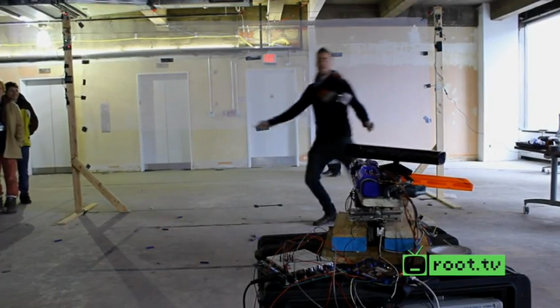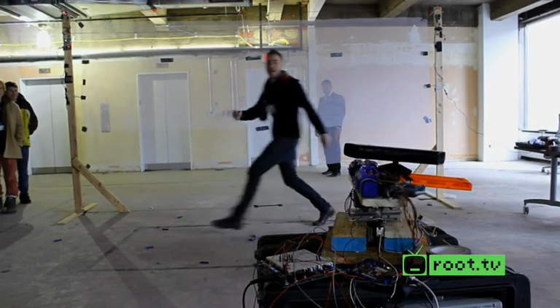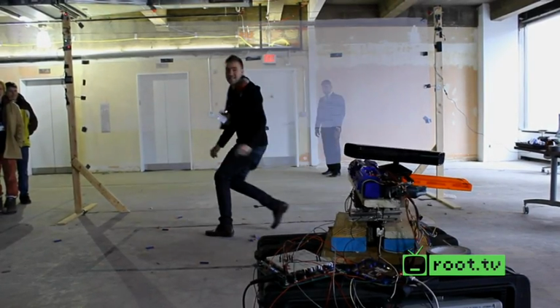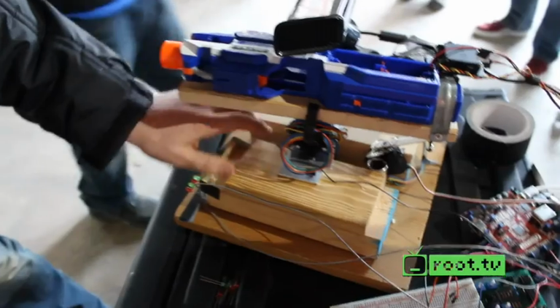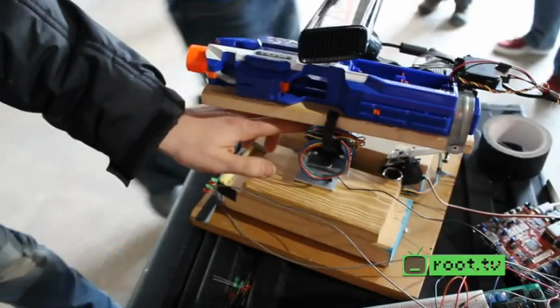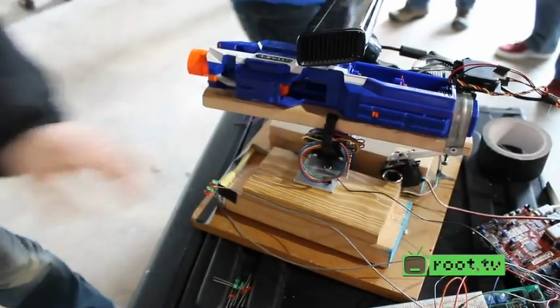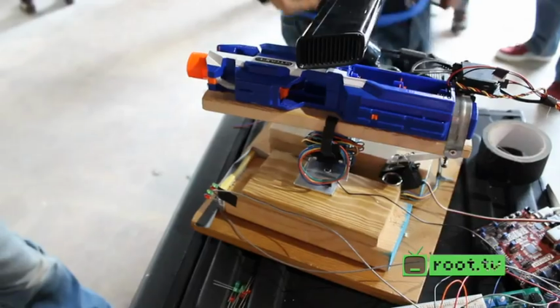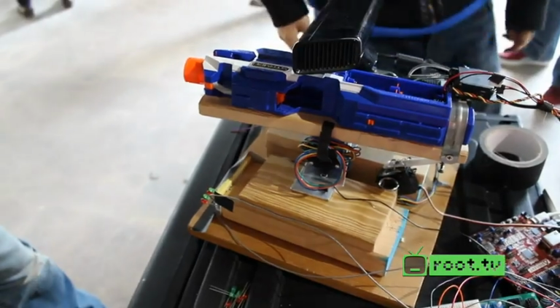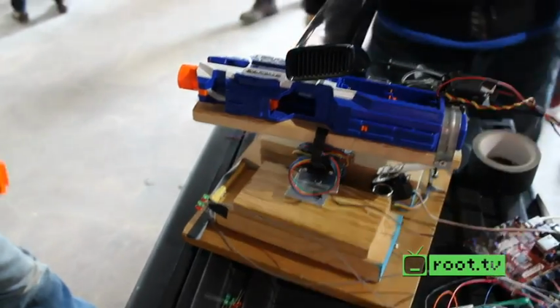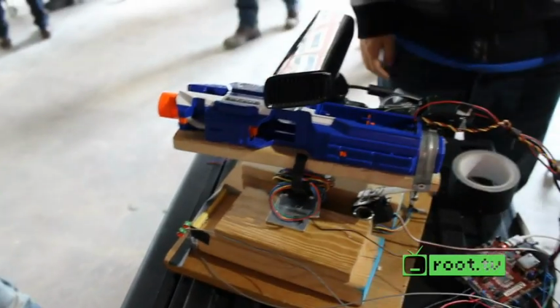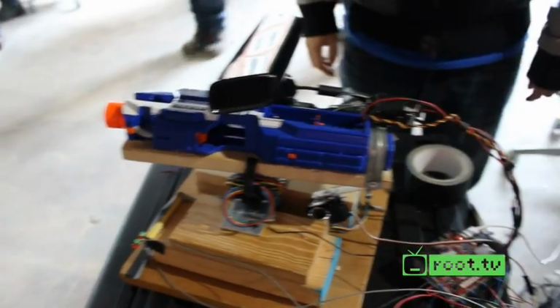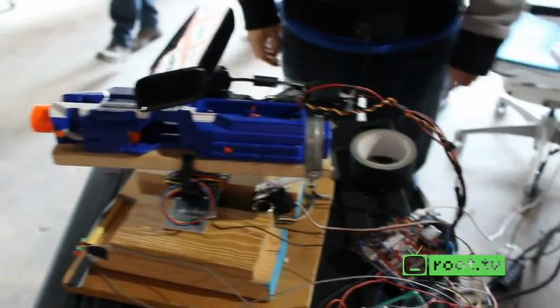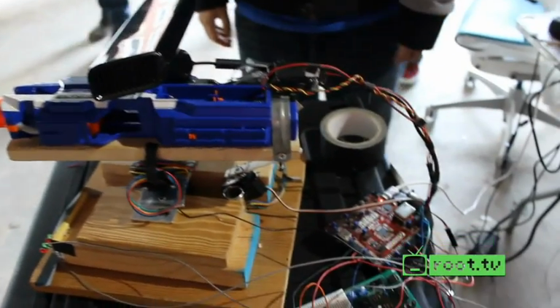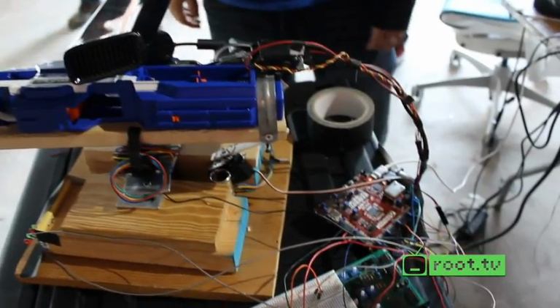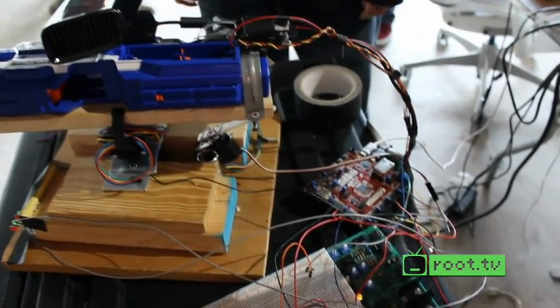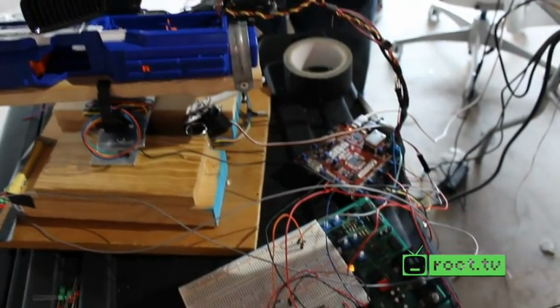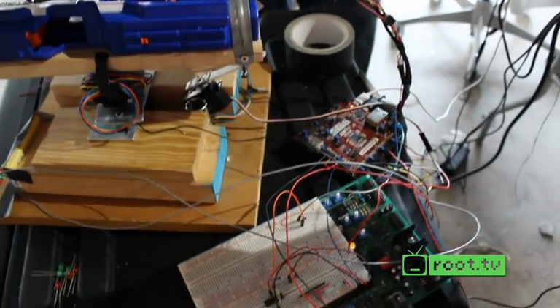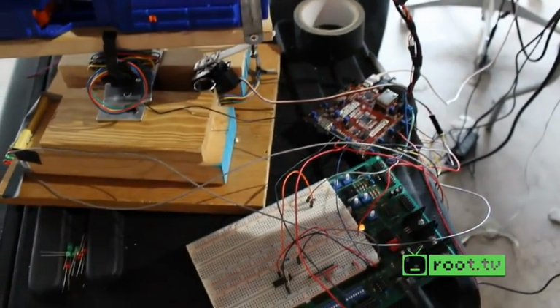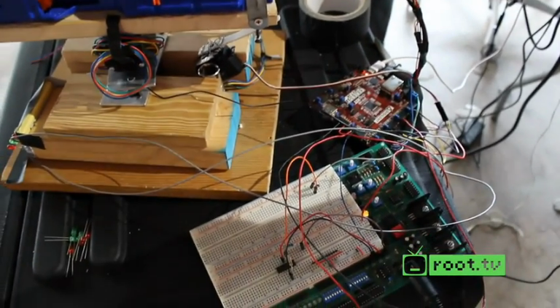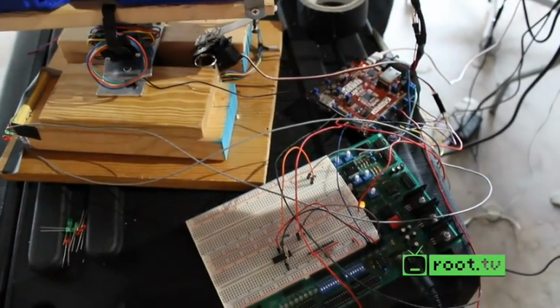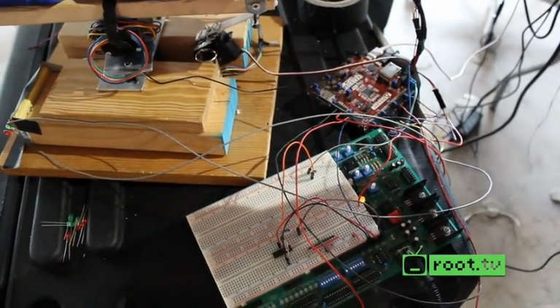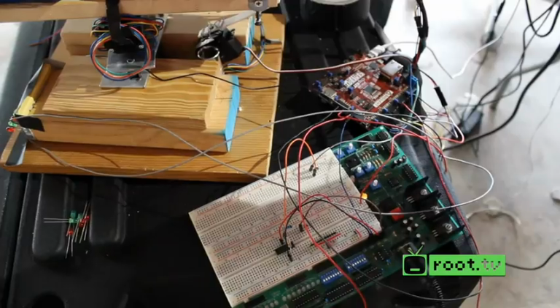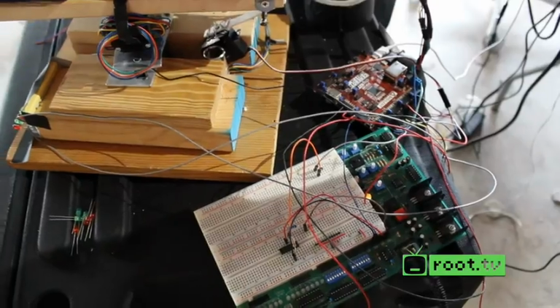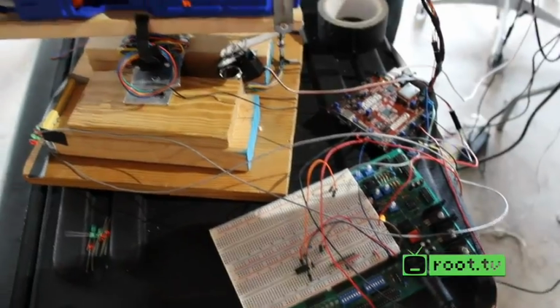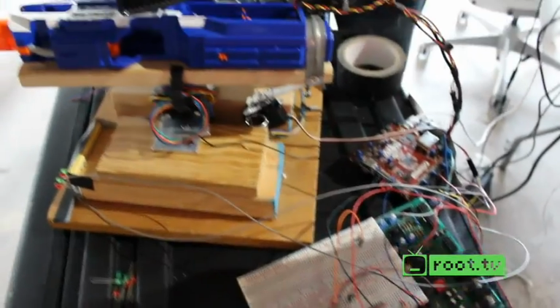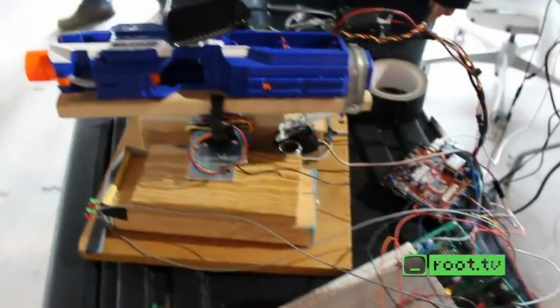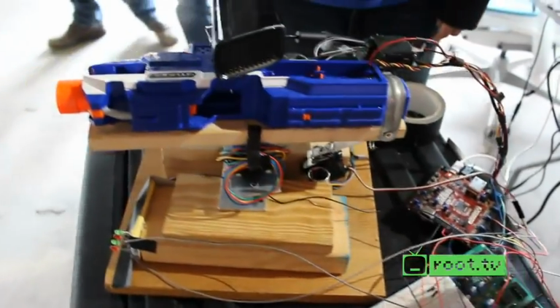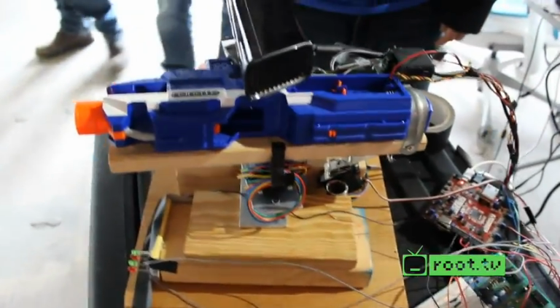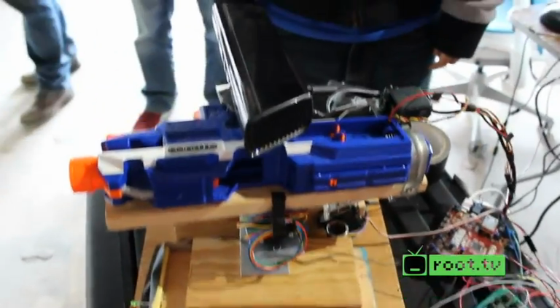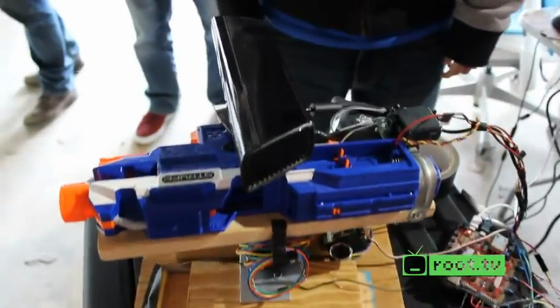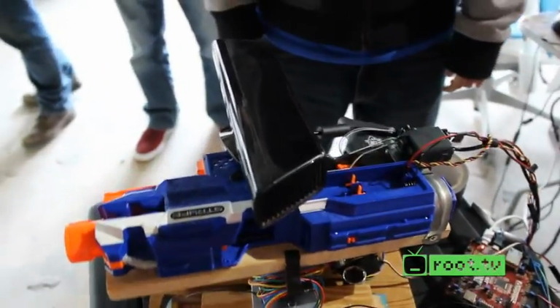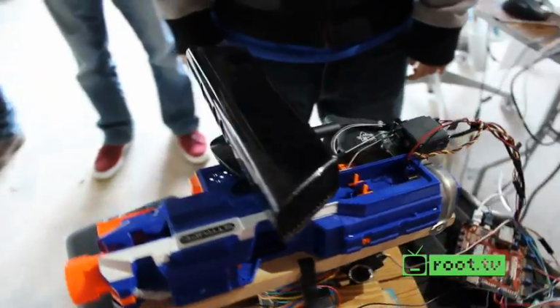We didn't want to do full auto because our plan was to have all darts tracked whether we hit or miss. That gives us time to count how many we've actually shot within certain intervals.